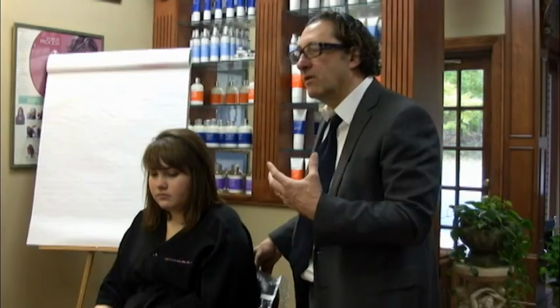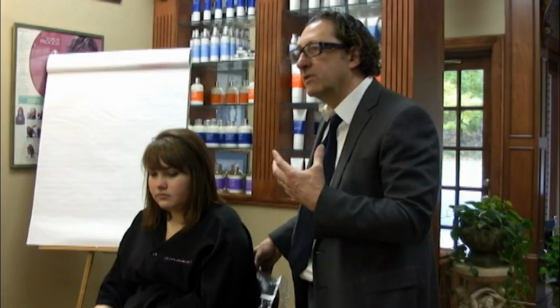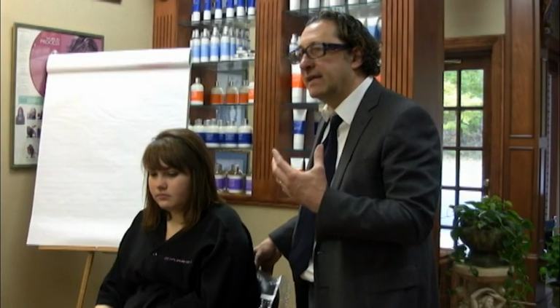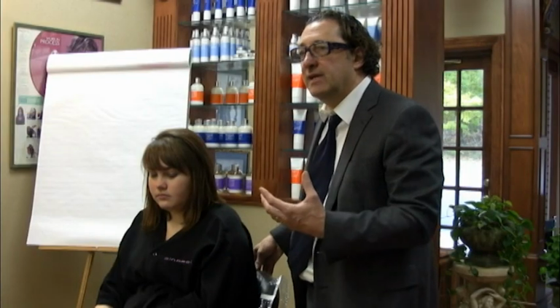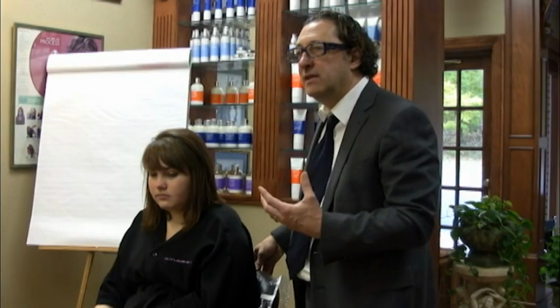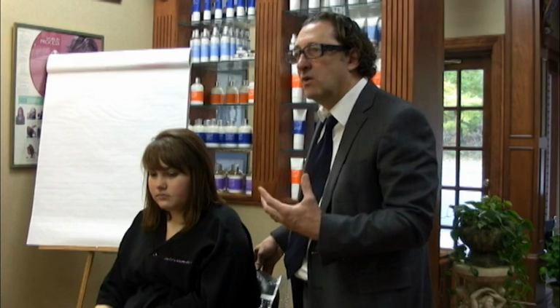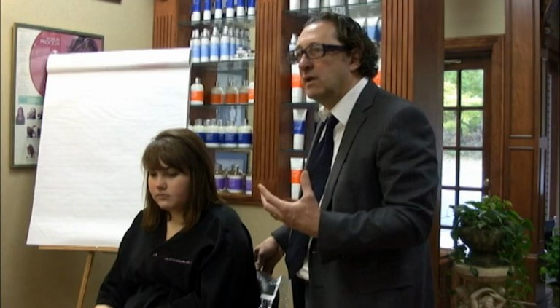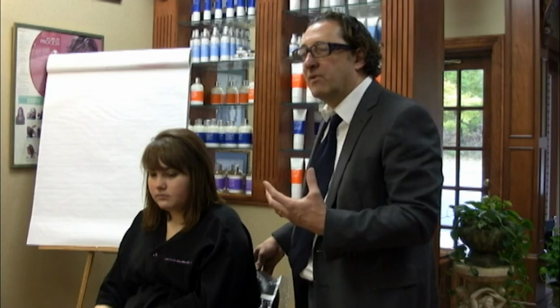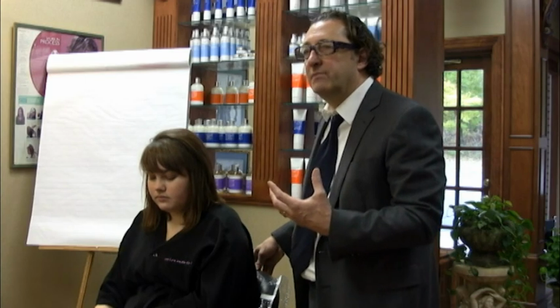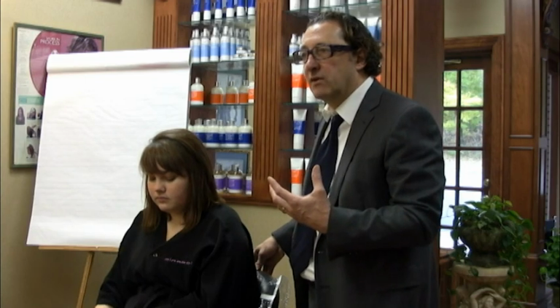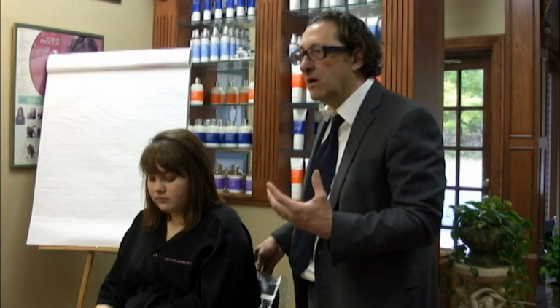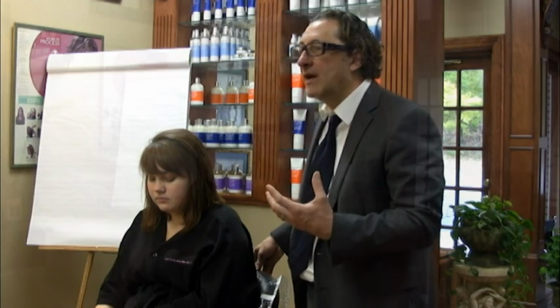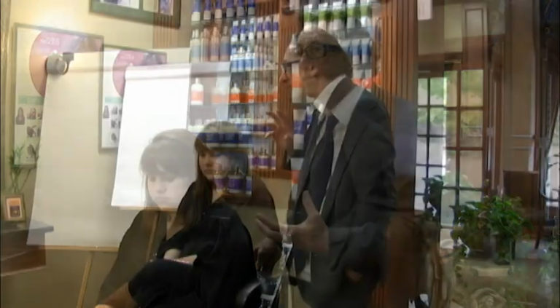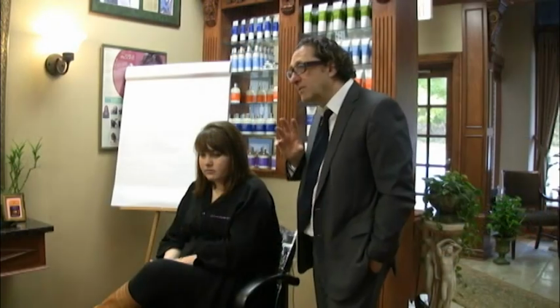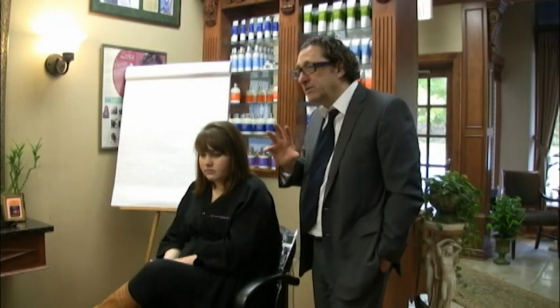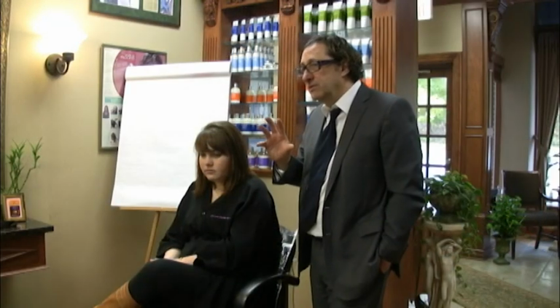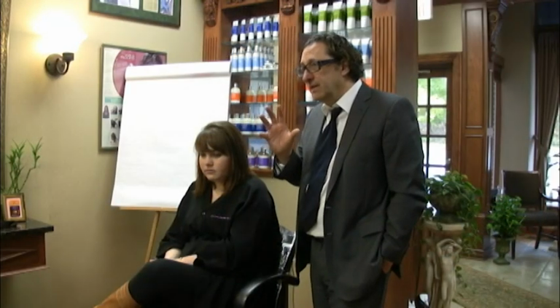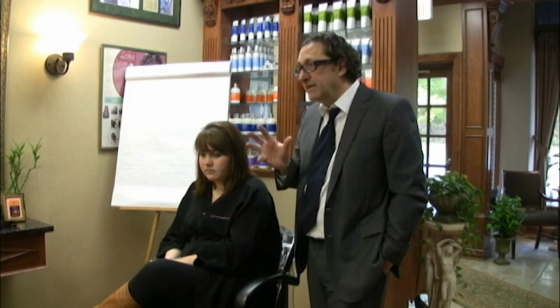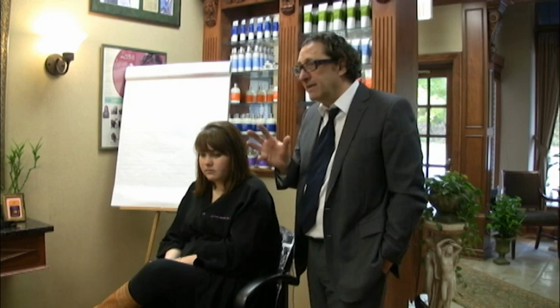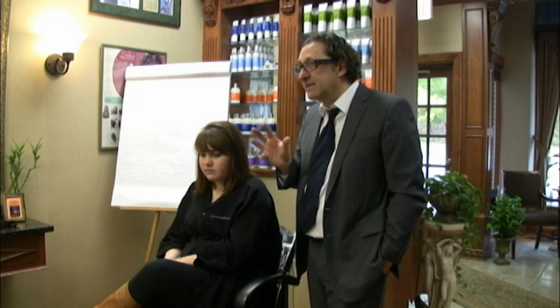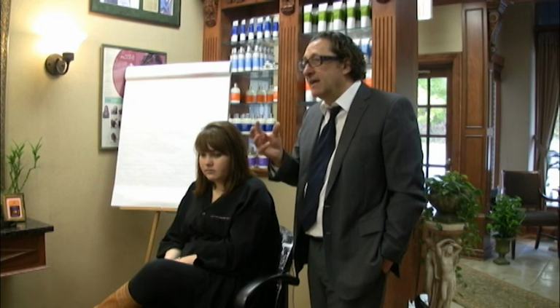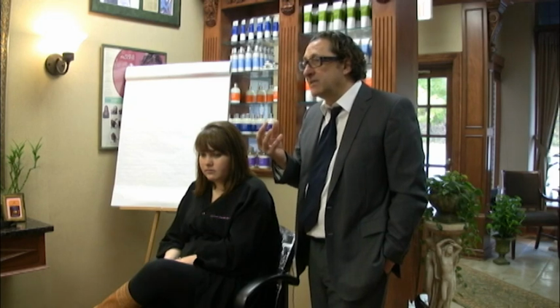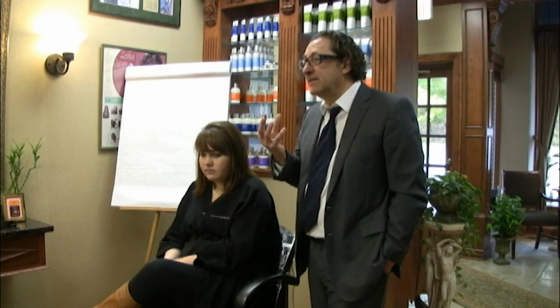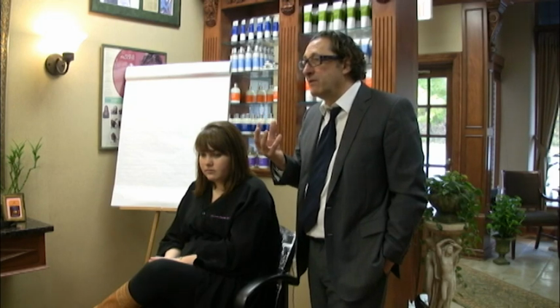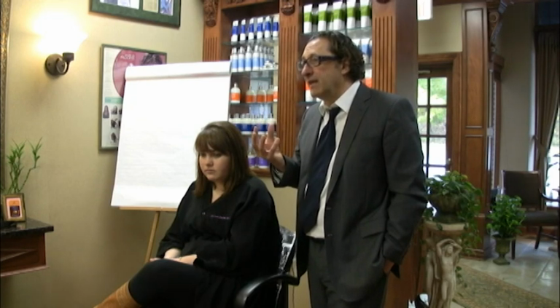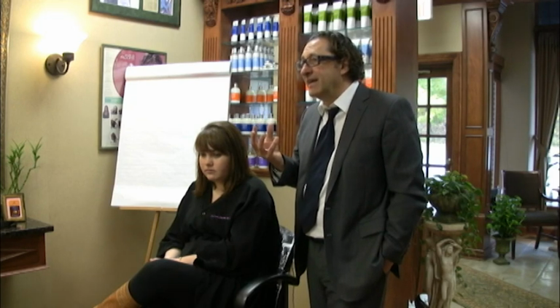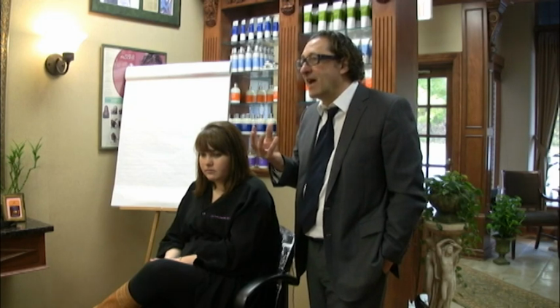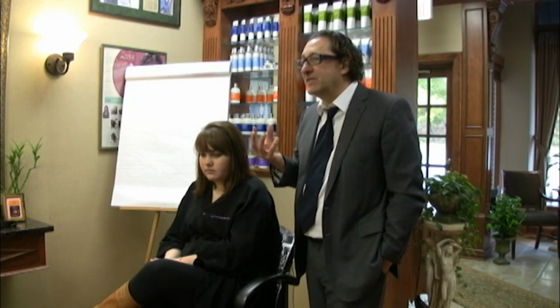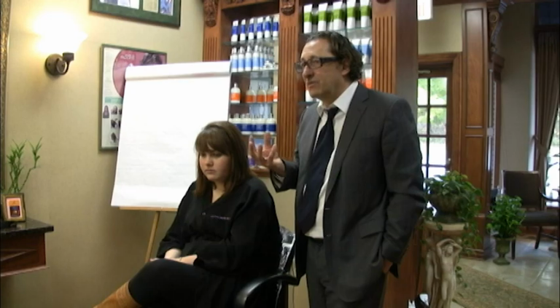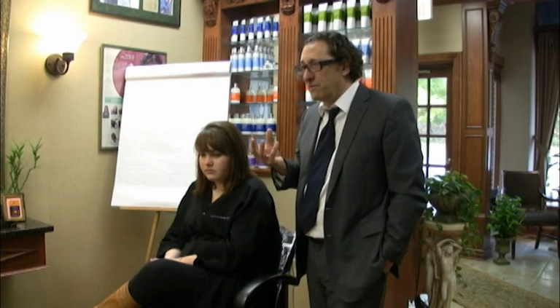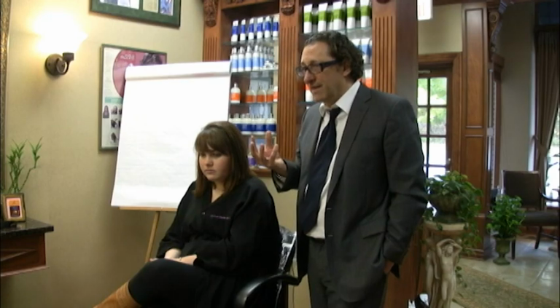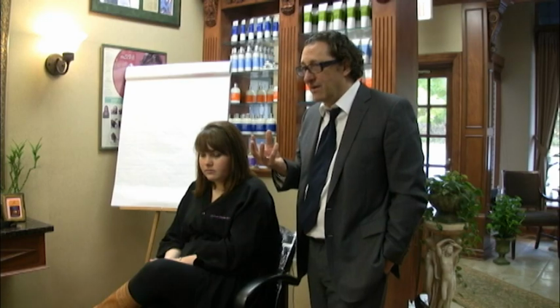There are certain techniques that you need to know in the process of building your hair color client. So that's what I want you to keep in mind today — that this class on contemporary foiling is not the standard way of foiling hair.